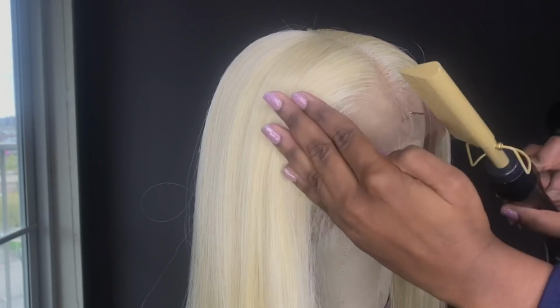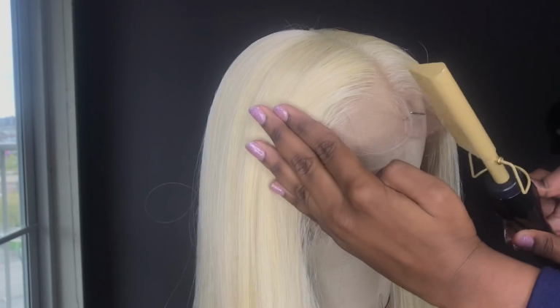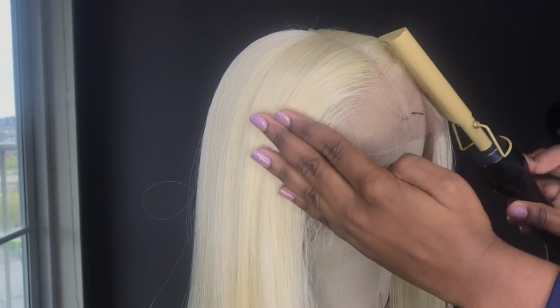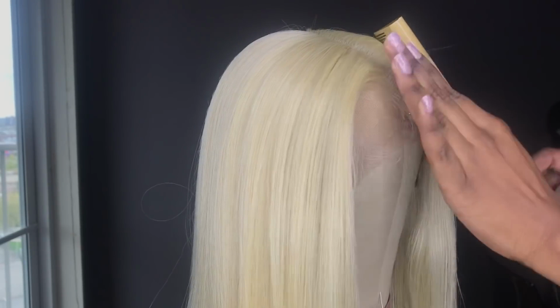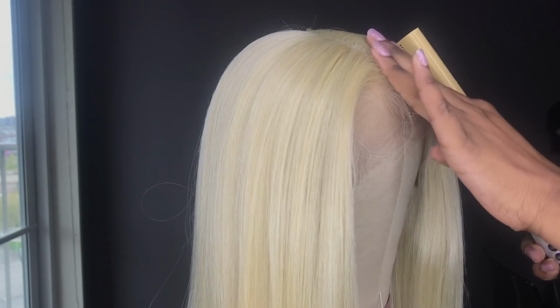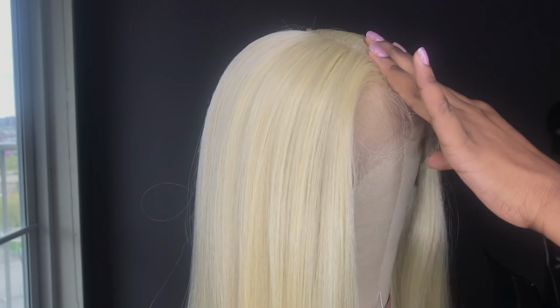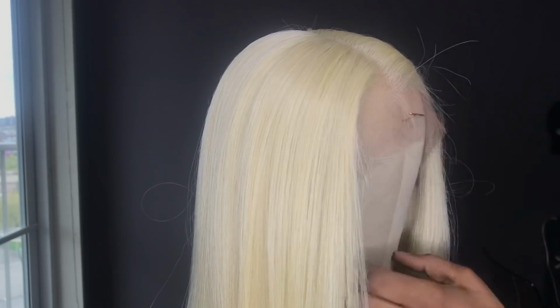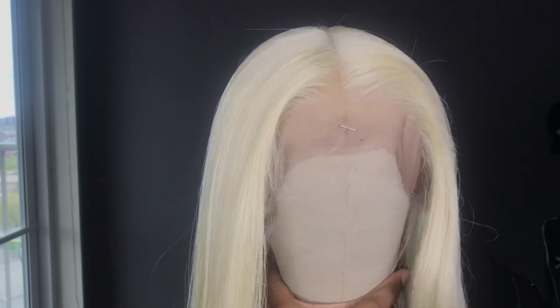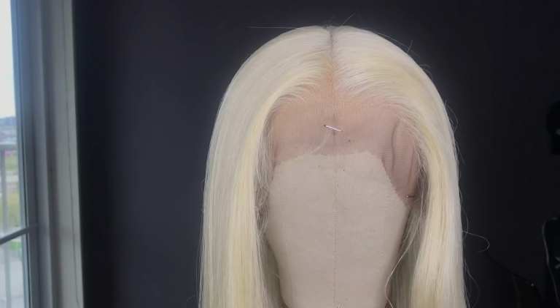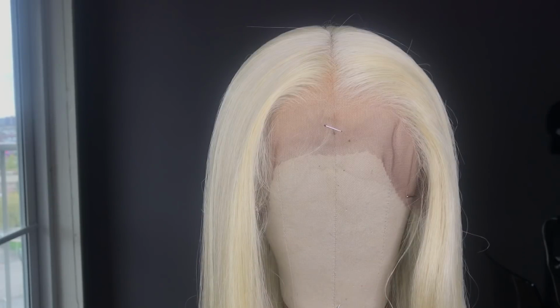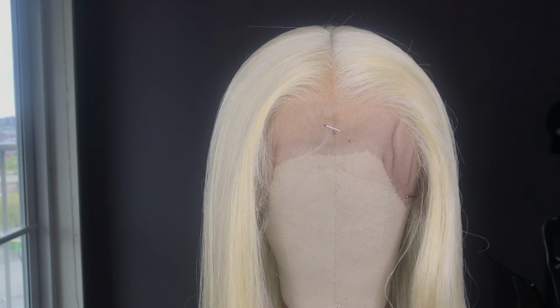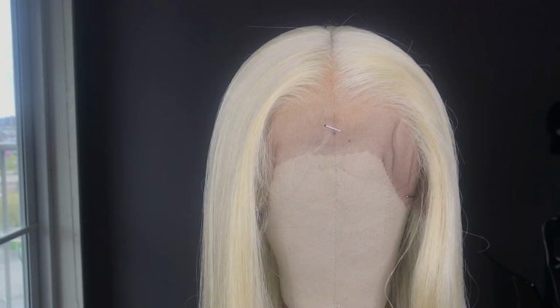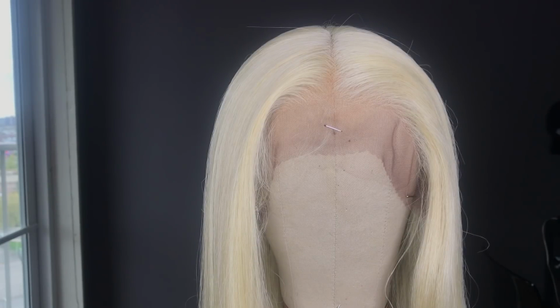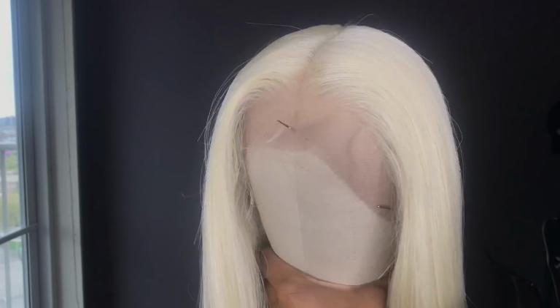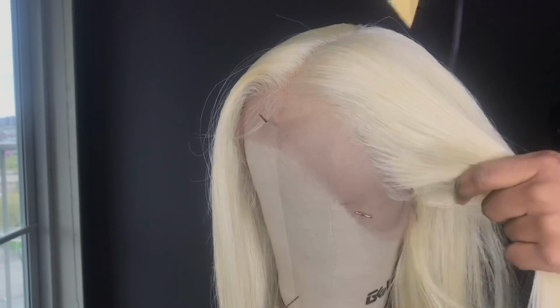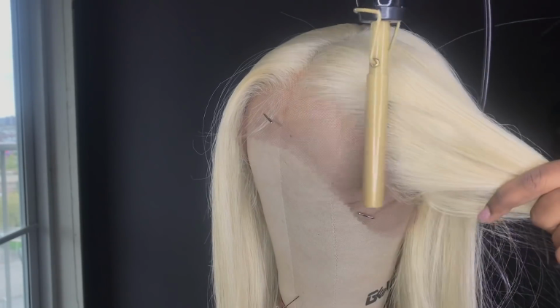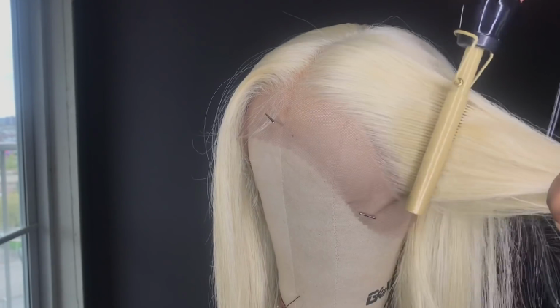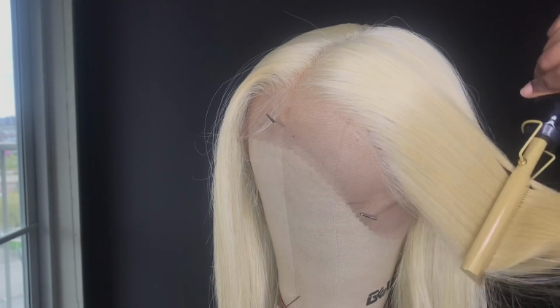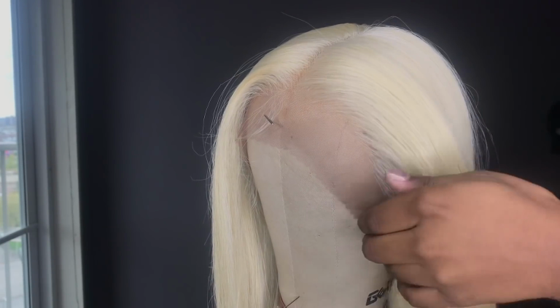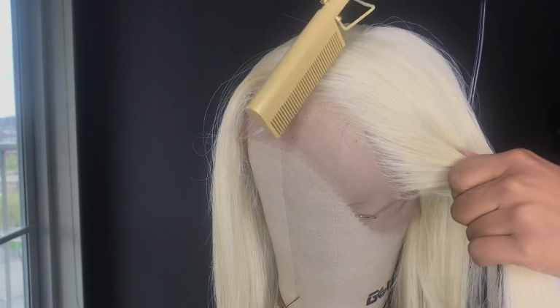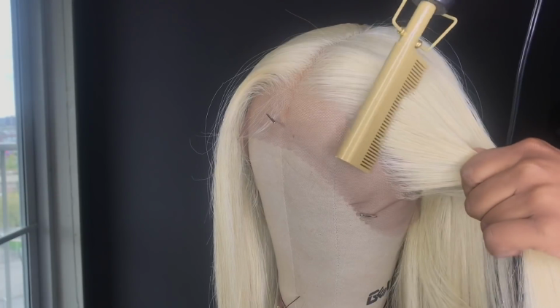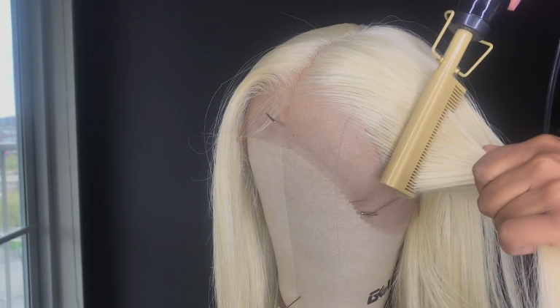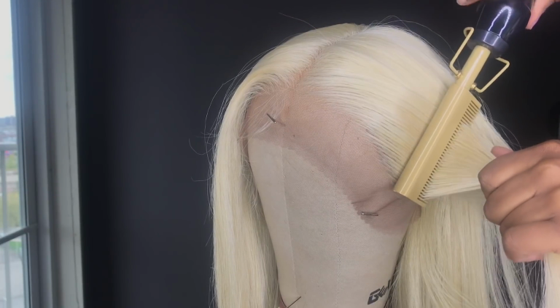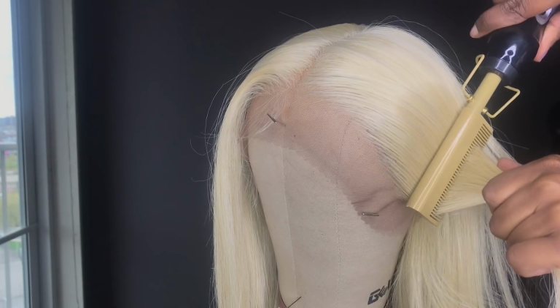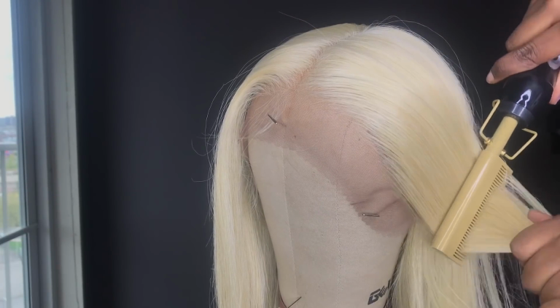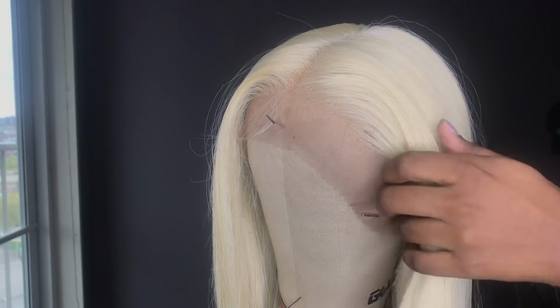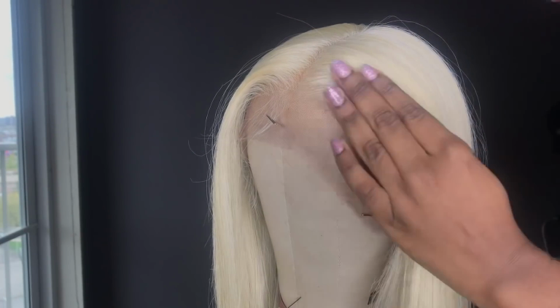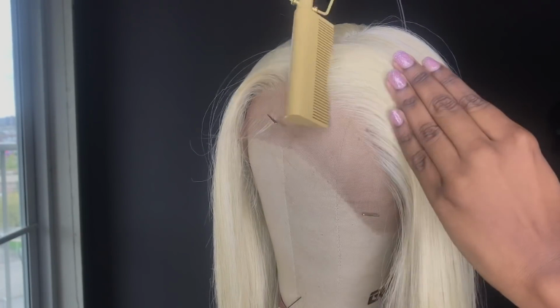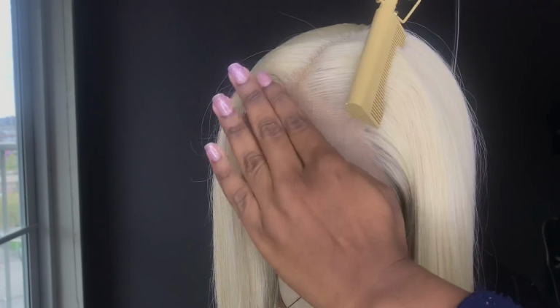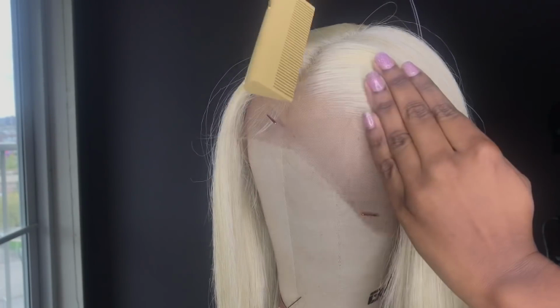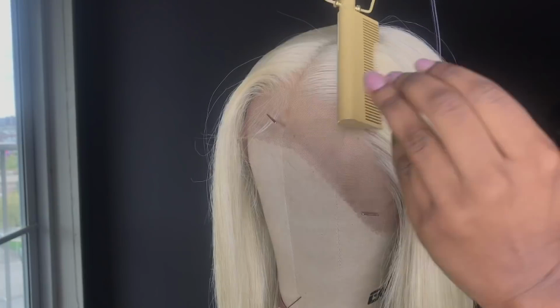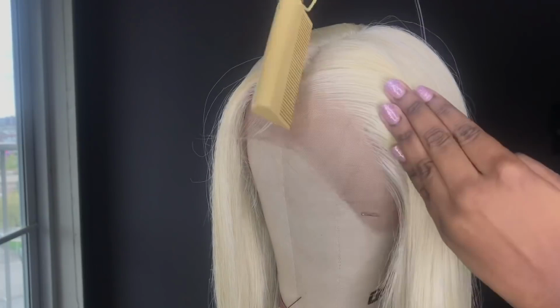So like I told you guys in the title, no plucking to this wig — it comes pre-plucked. I didn't have to go in and pluck it at all. Like it looks really, really nice. They did that.